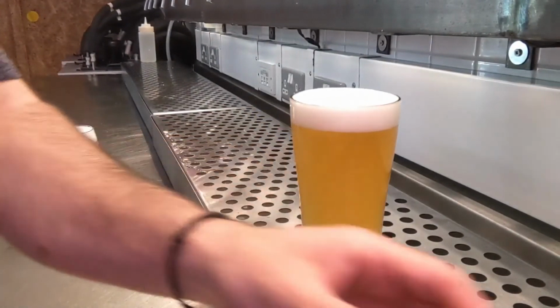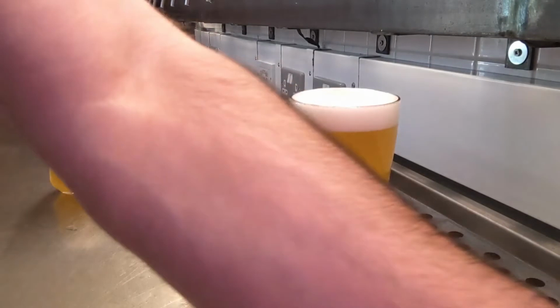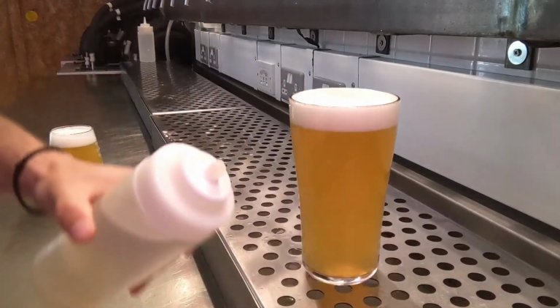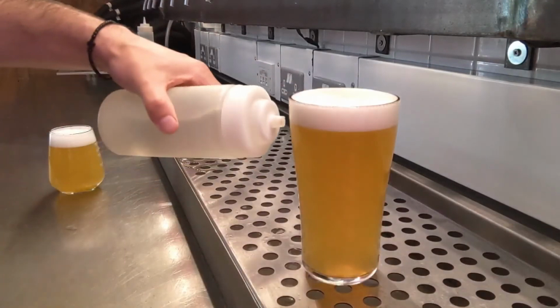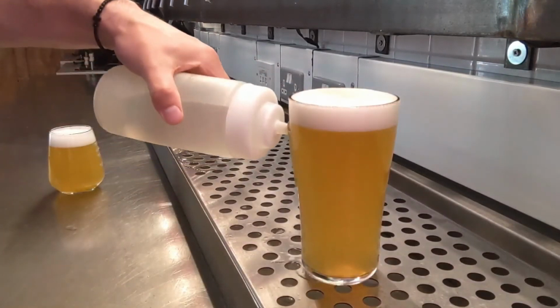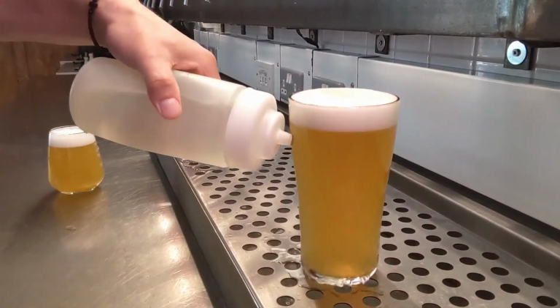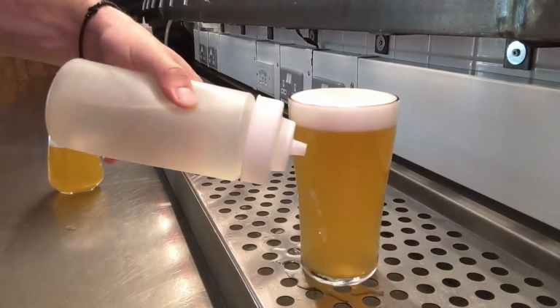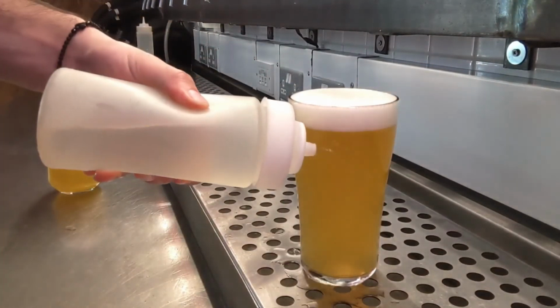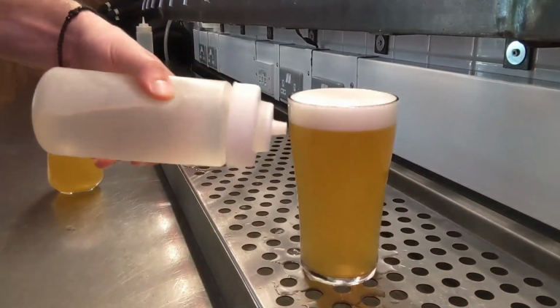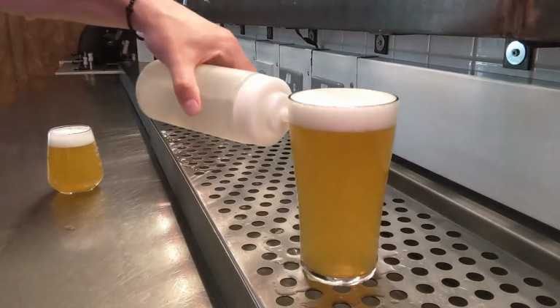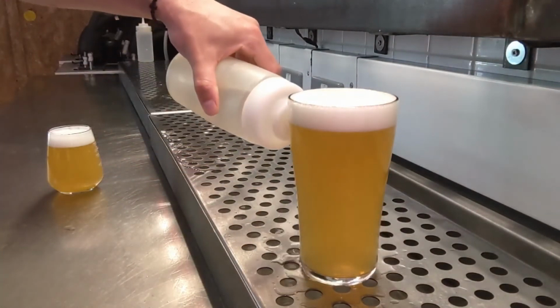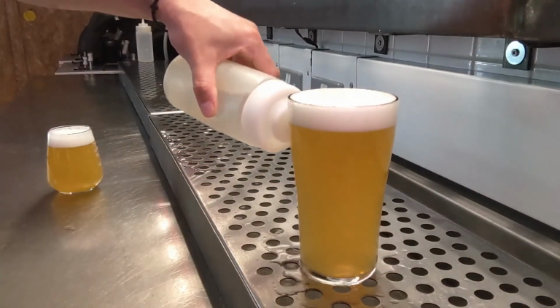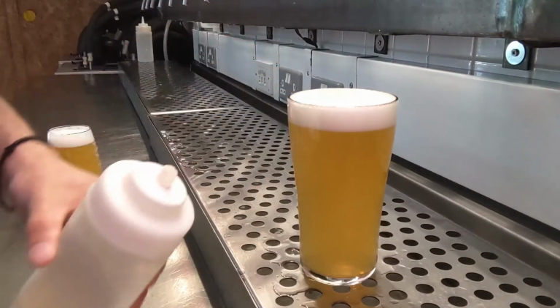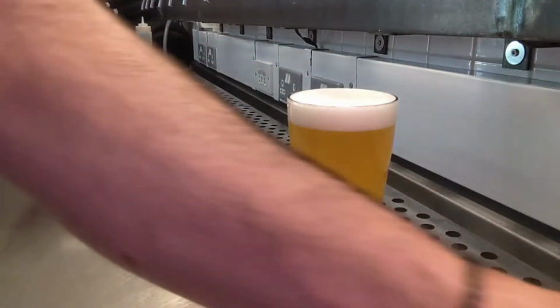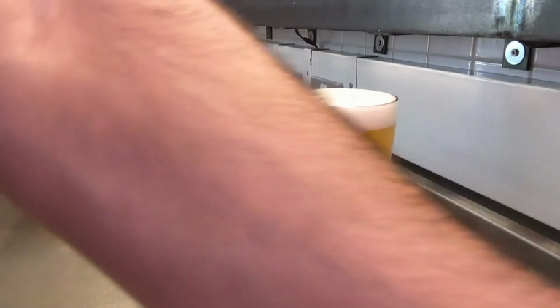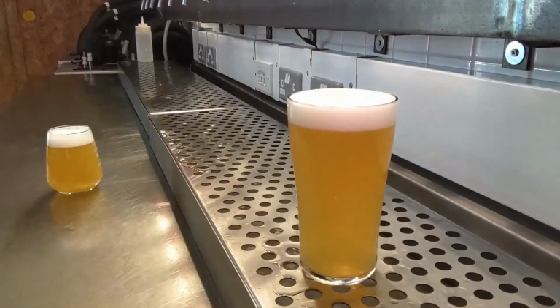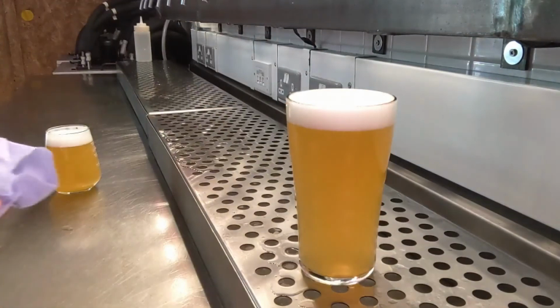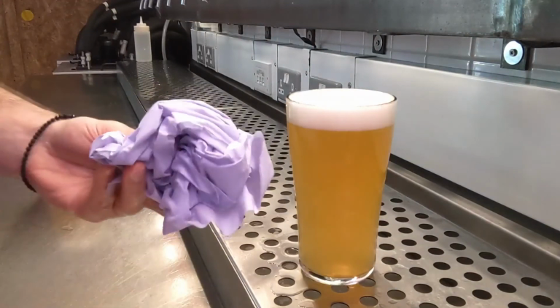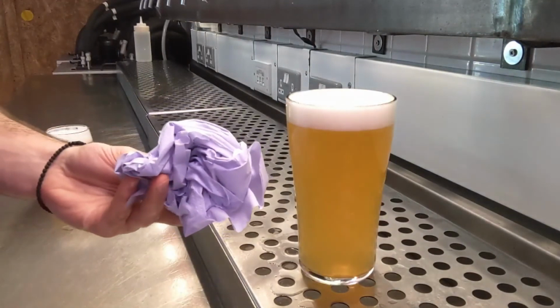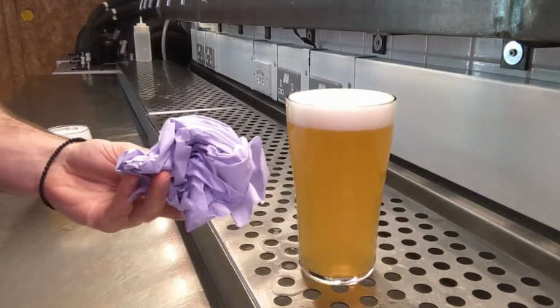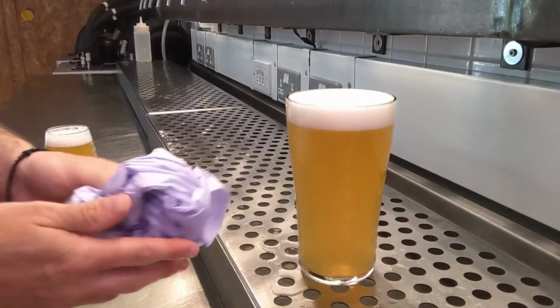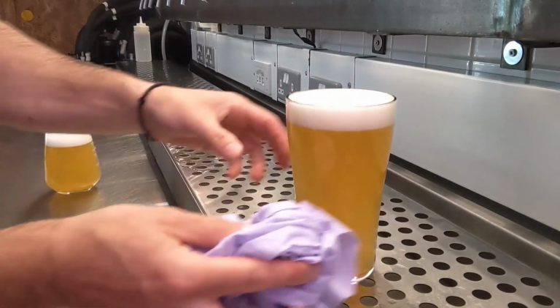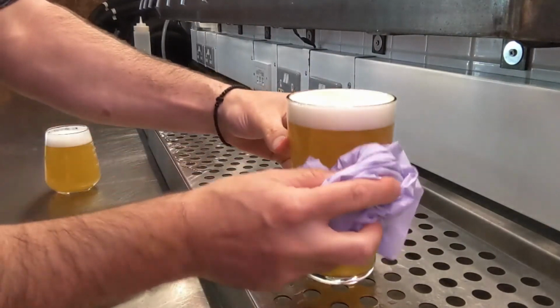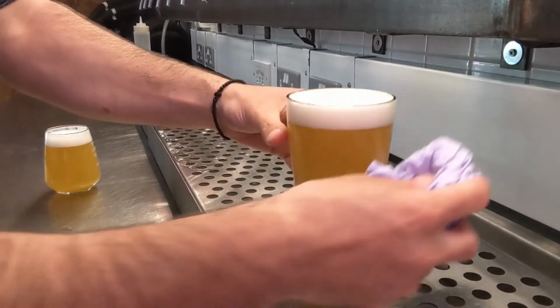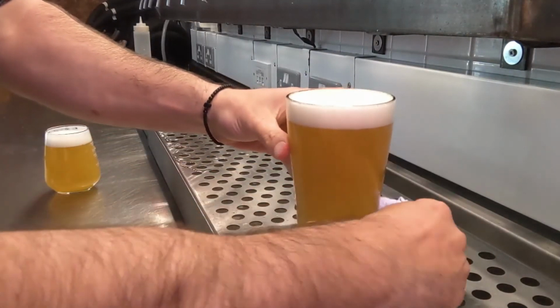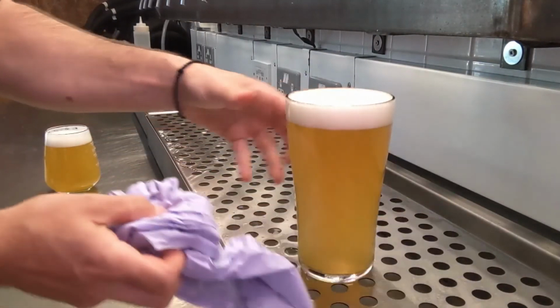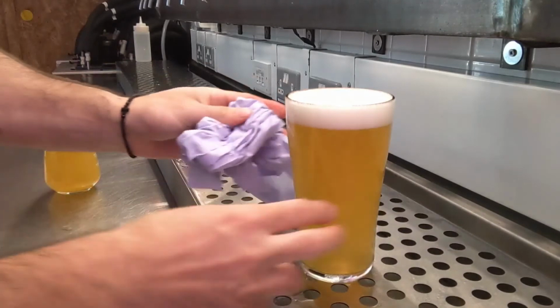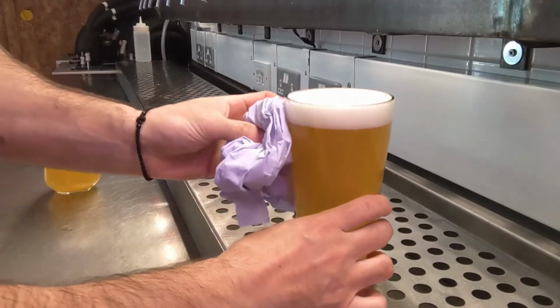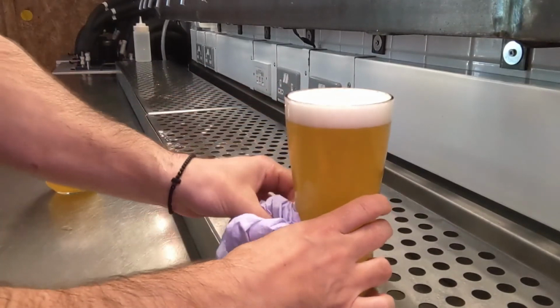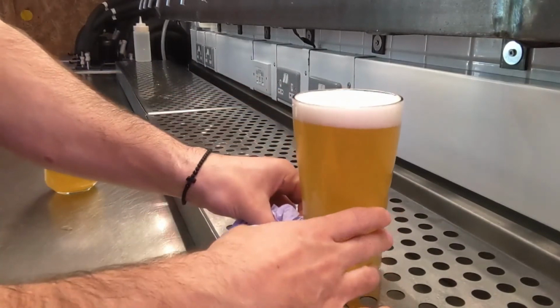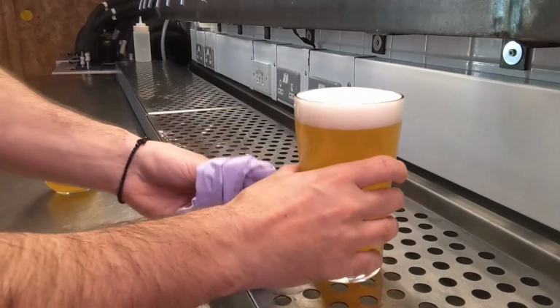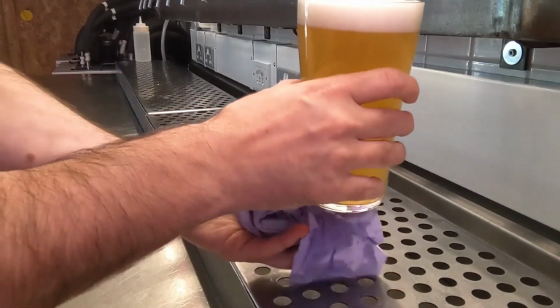If you have some spills or overflow, take a squeezy bottle of water and give it a quick rinse. If it's very wet, just give it a wipe down with some blue roll and you're good to serve.